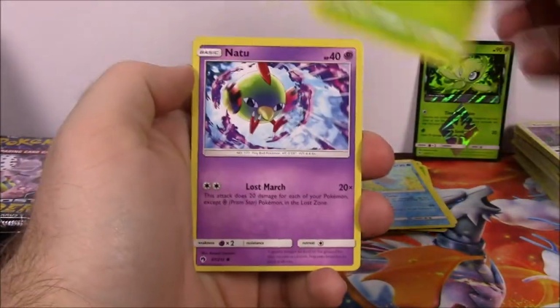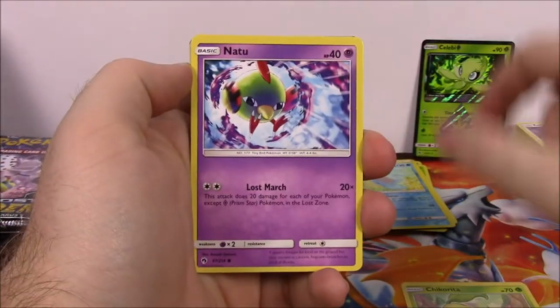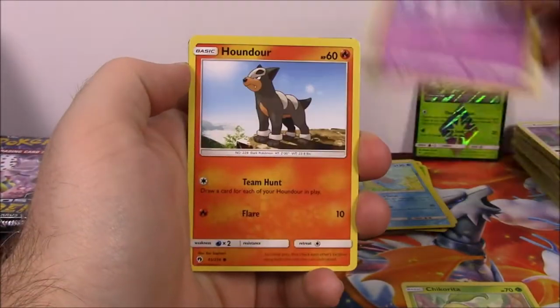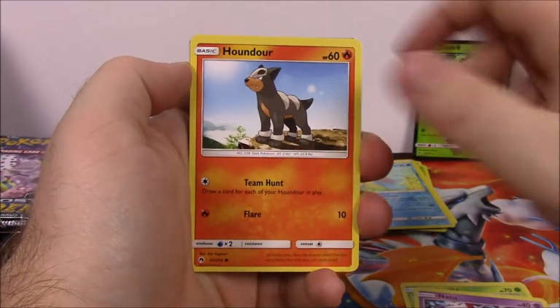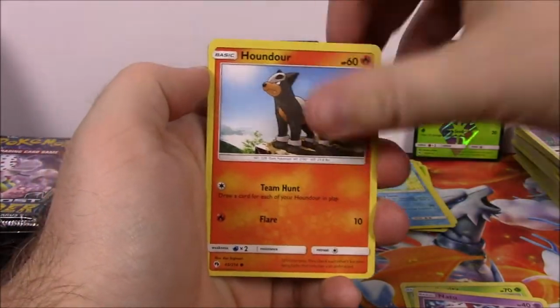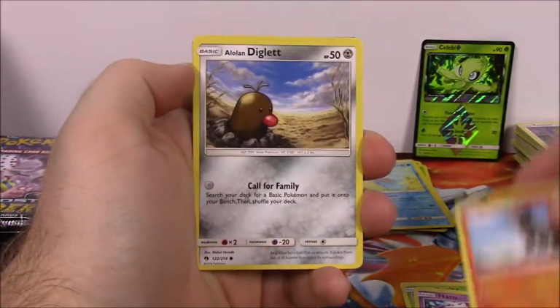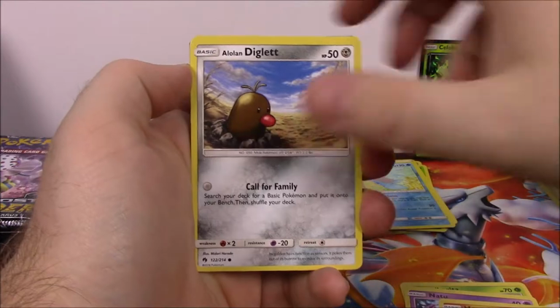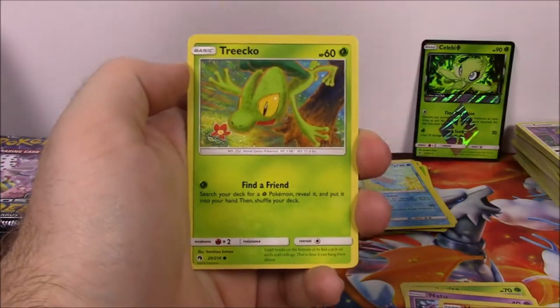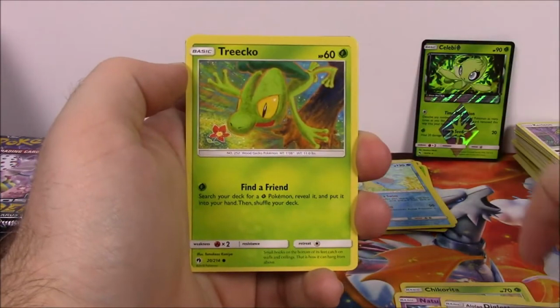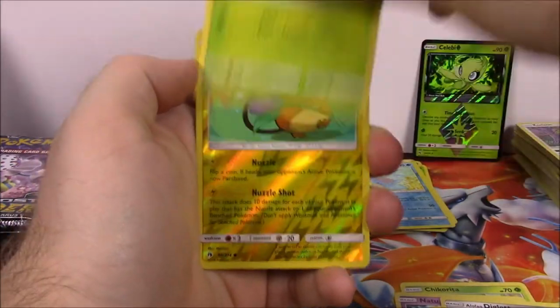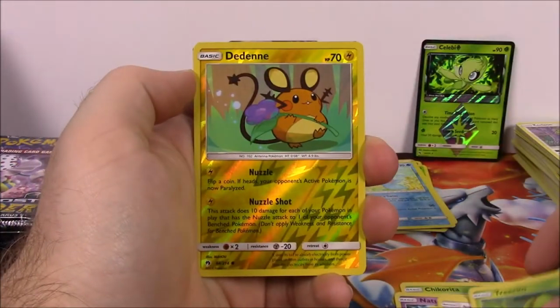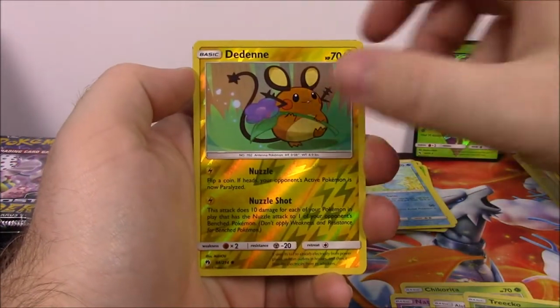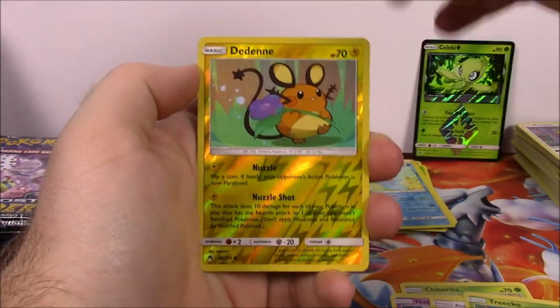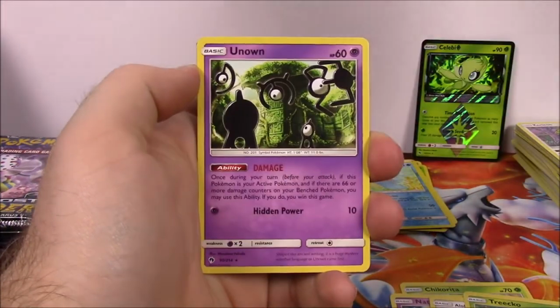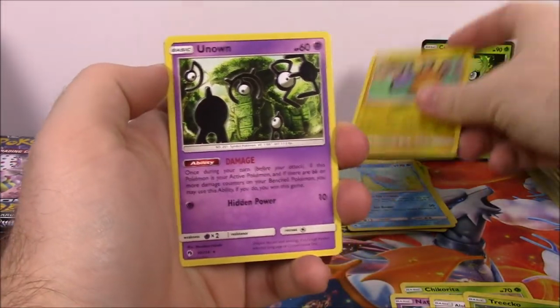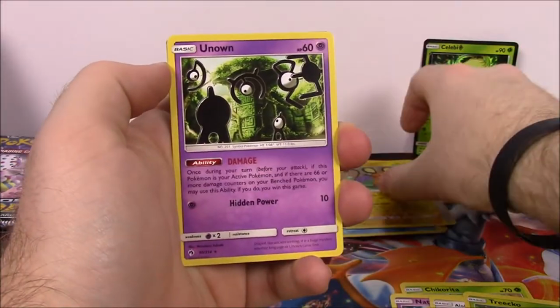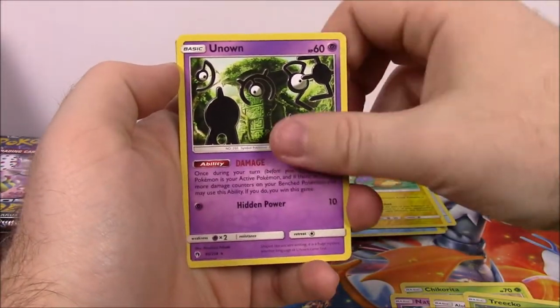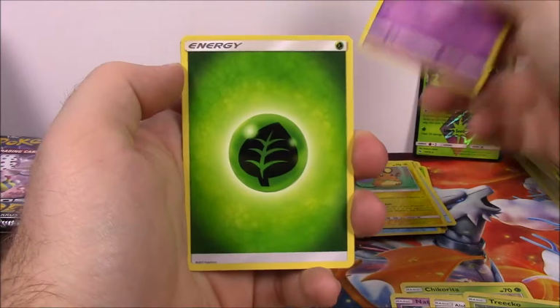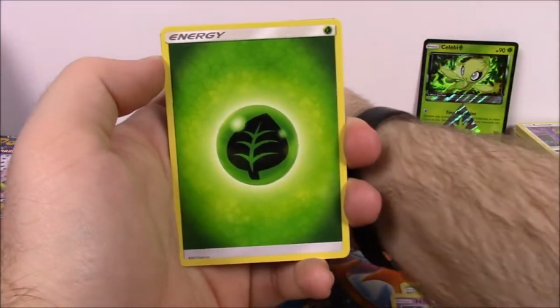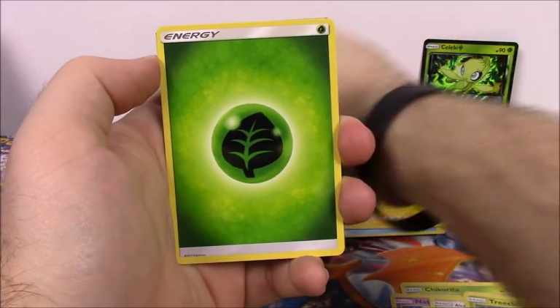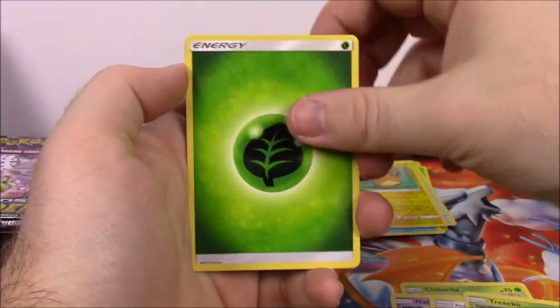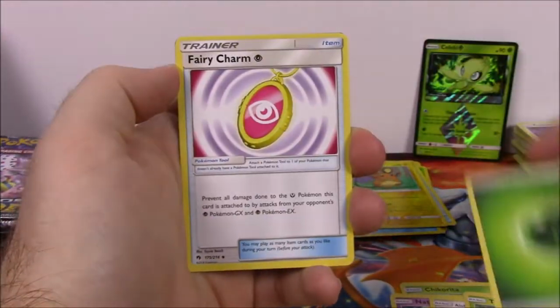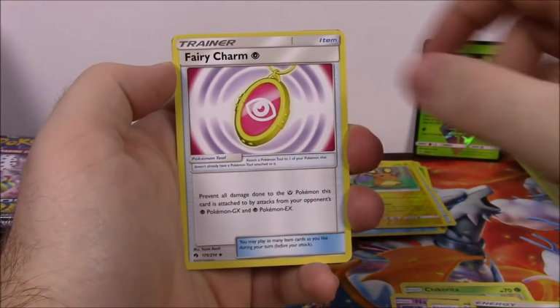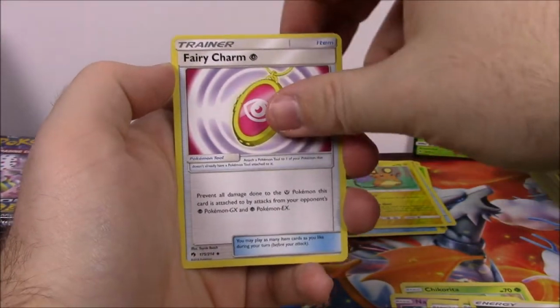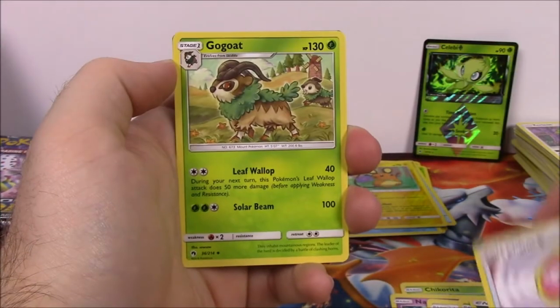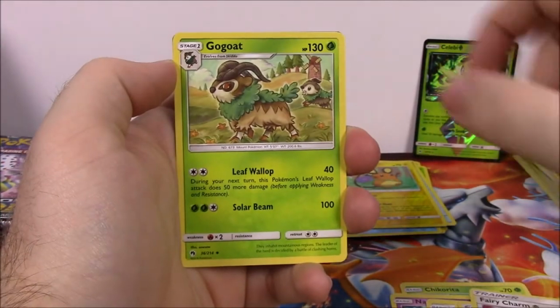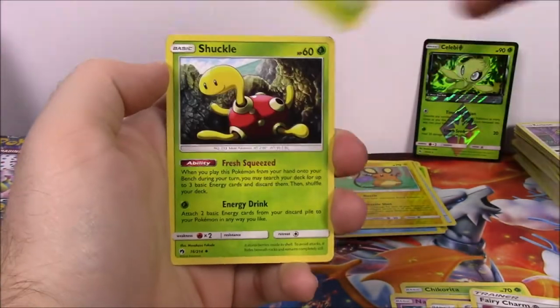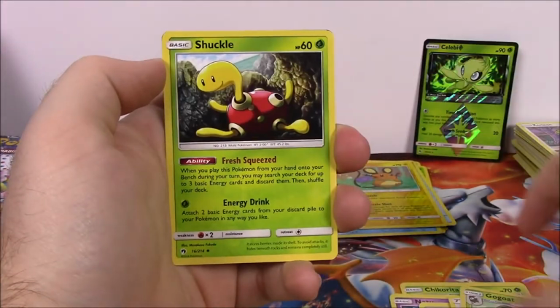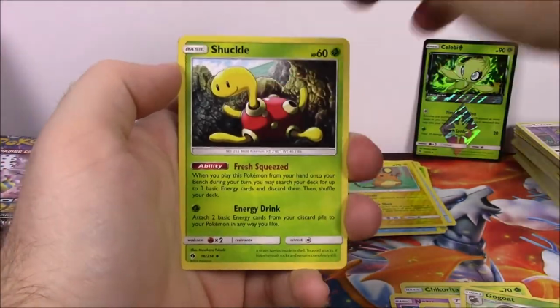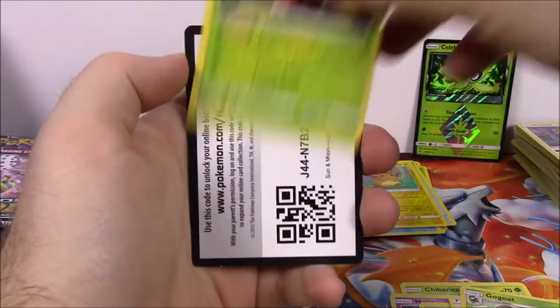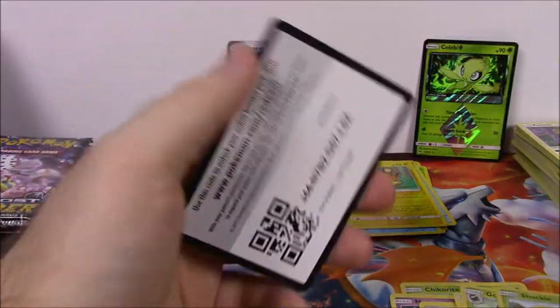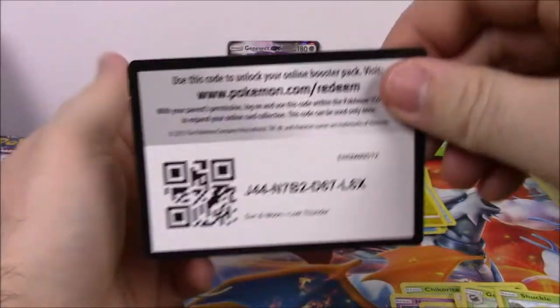Next is Chikorita, Natu, Houndour, Alolan Diglett, Togedemaru, Dedenne Reverse Holo, and an Unown as our rare there - so we've got another Unown. Grass Energy, Fairy Charm Trainer, Gogoat, Shuckle, and the code.